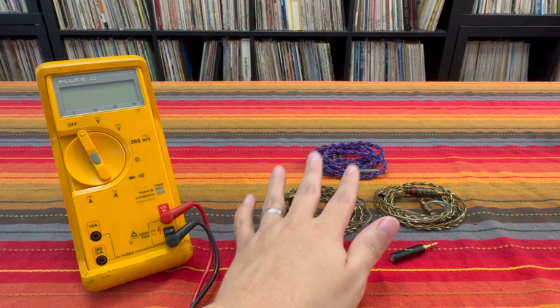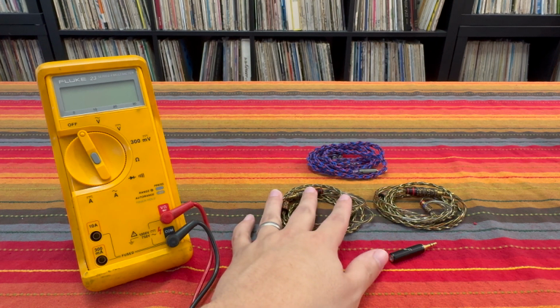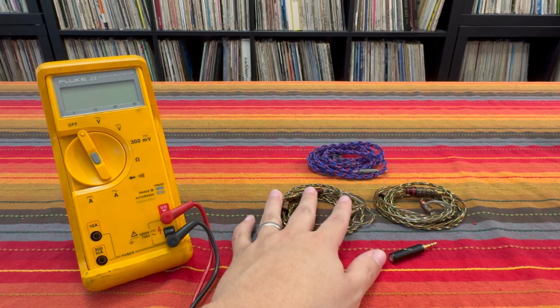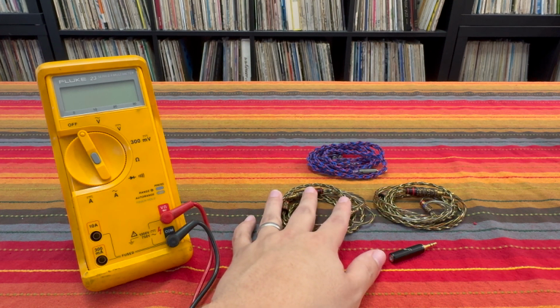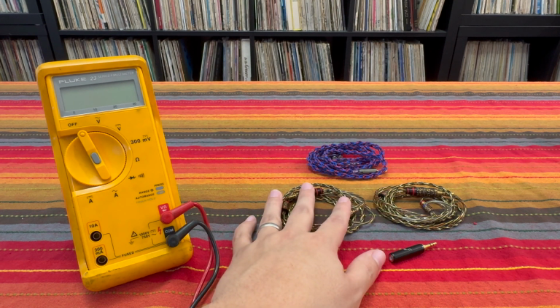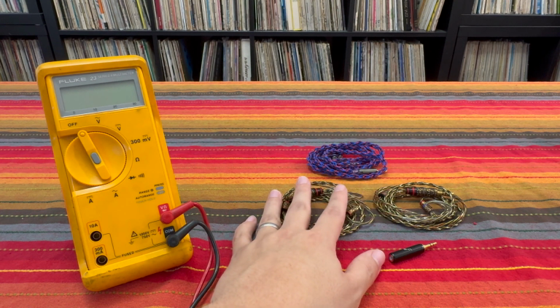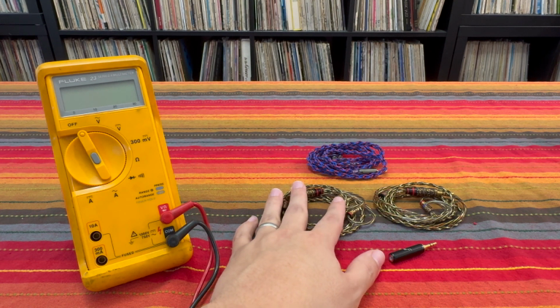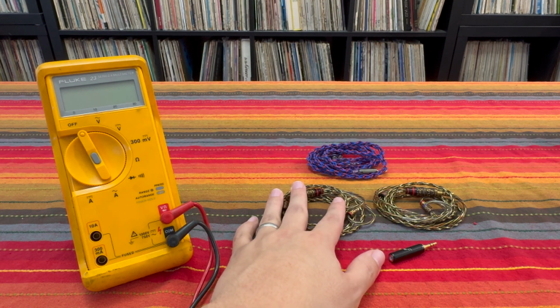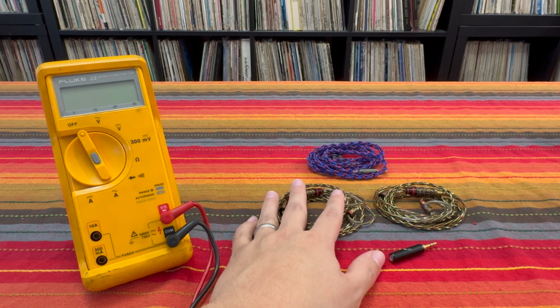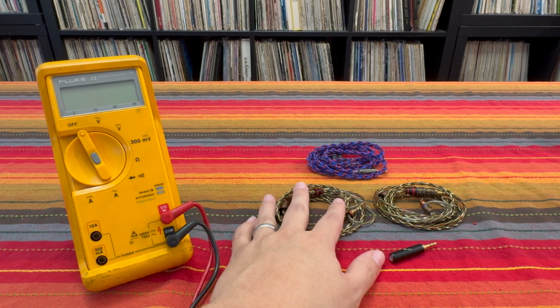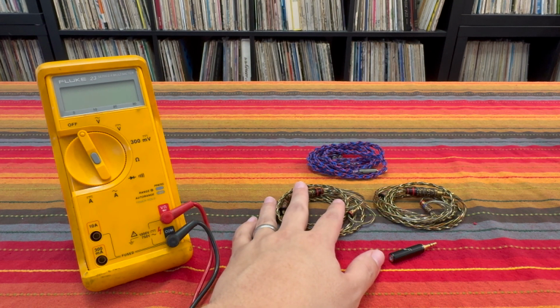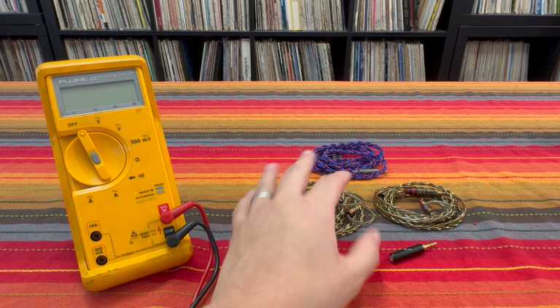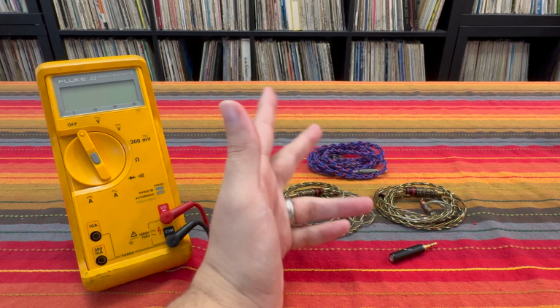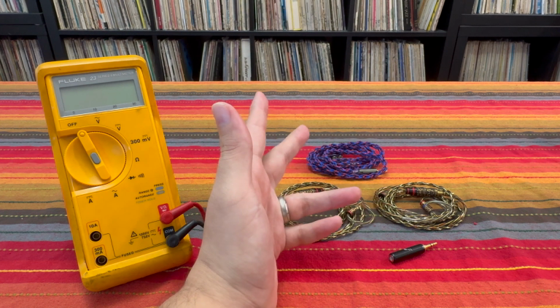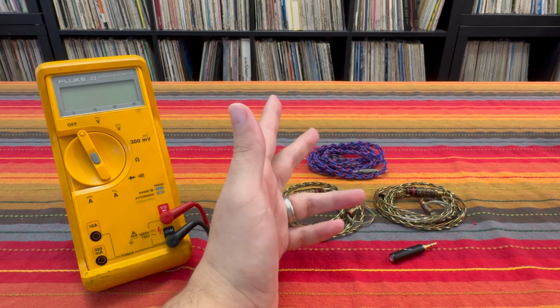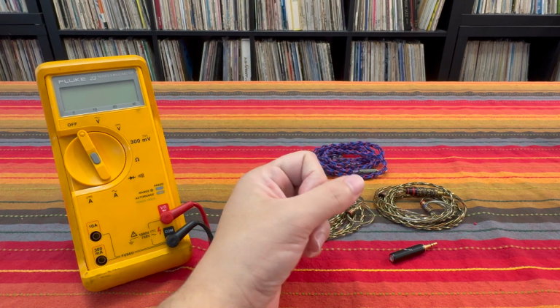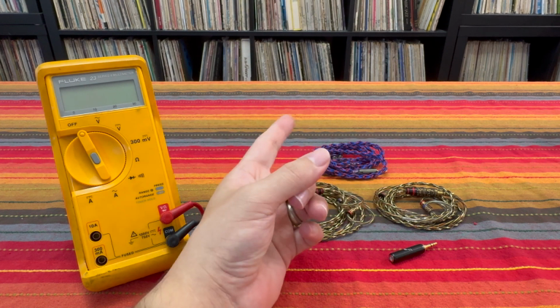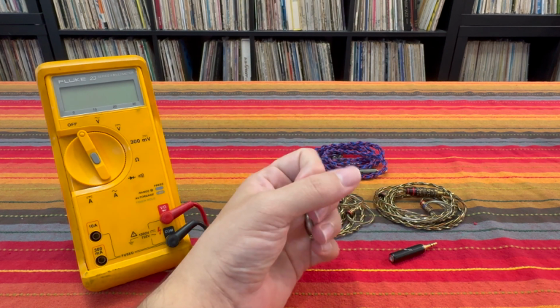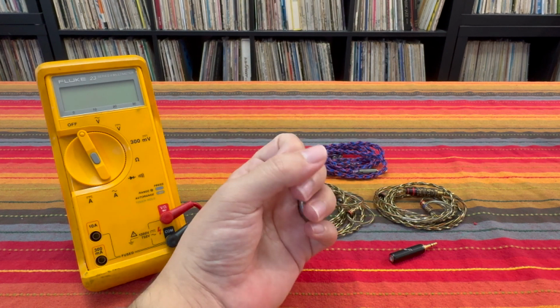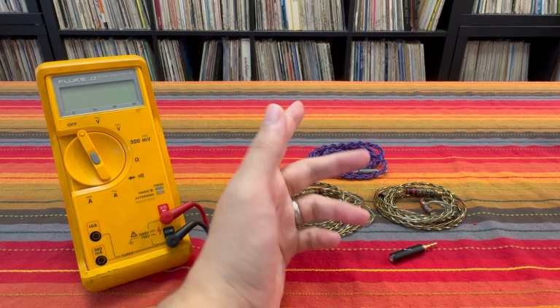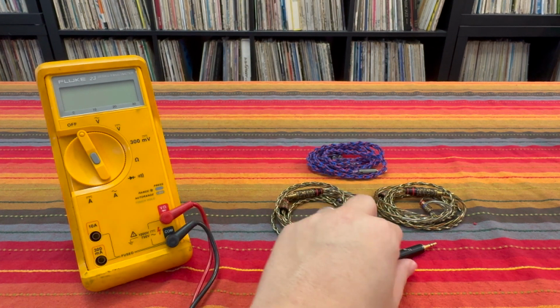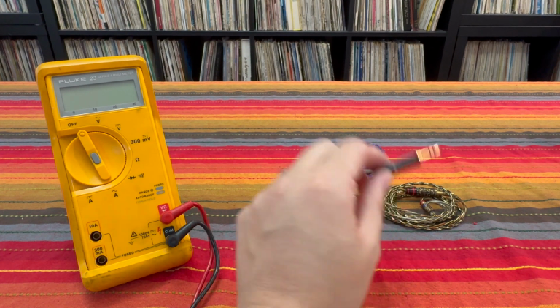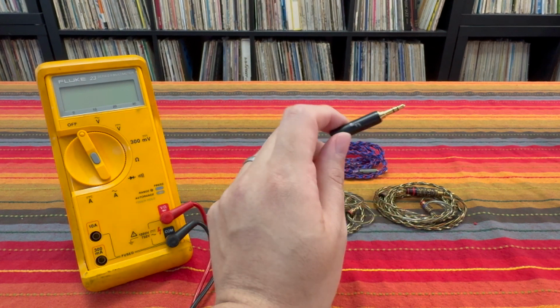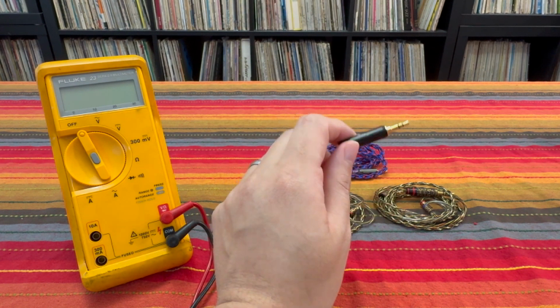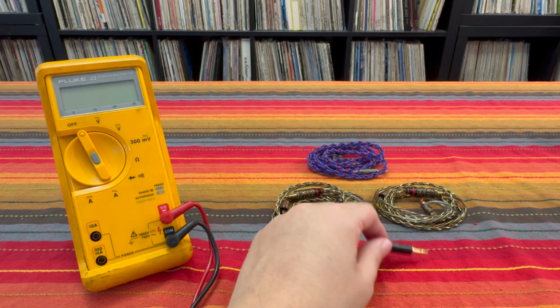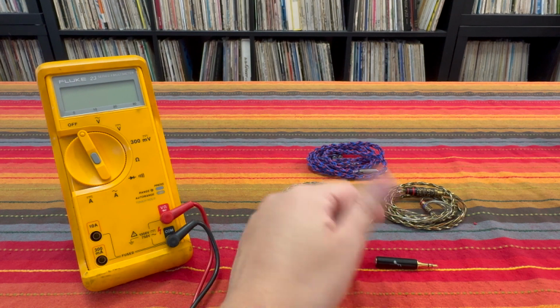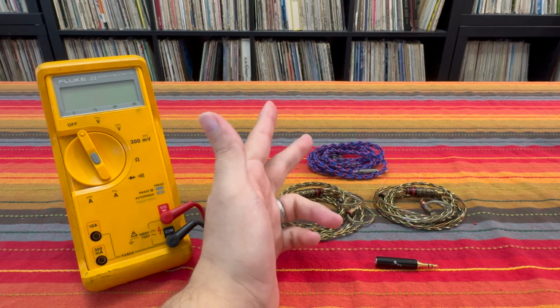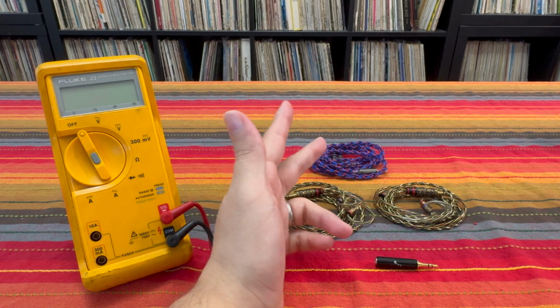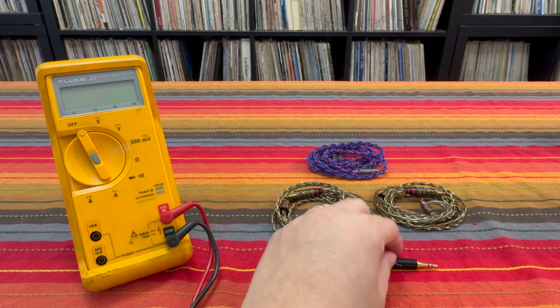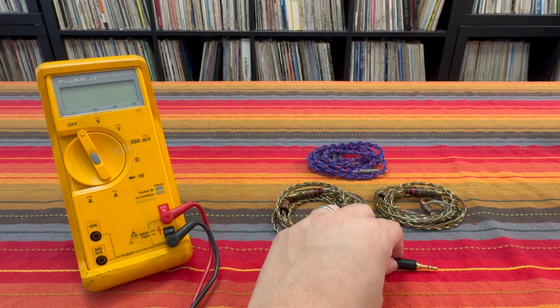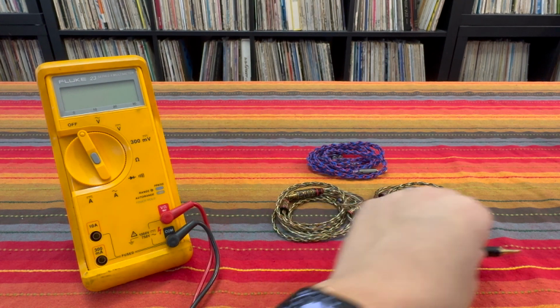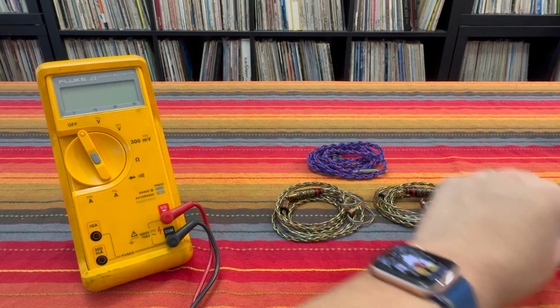This cable is essentially functioning as a 15 ohm impedance adapter like you see included on some IEMs like the Truthier Zero and the Fat Freak Deuce, for example. Now, let me do a quick demonstration here.